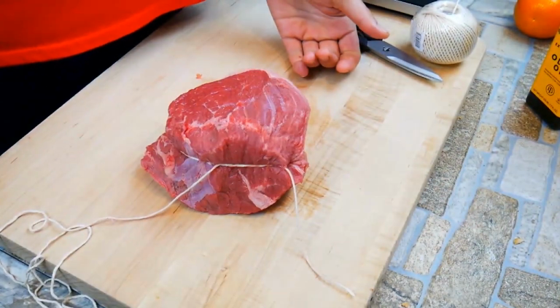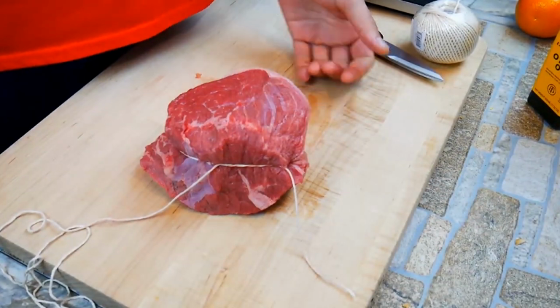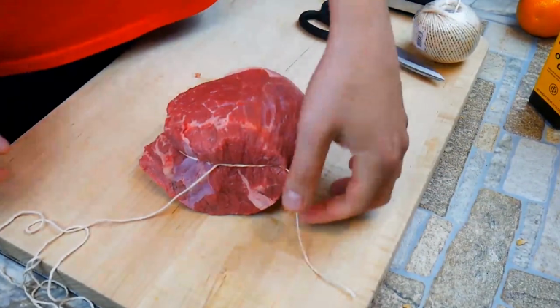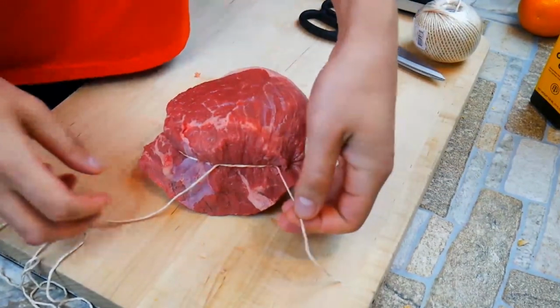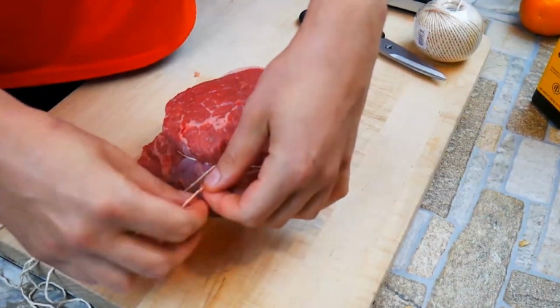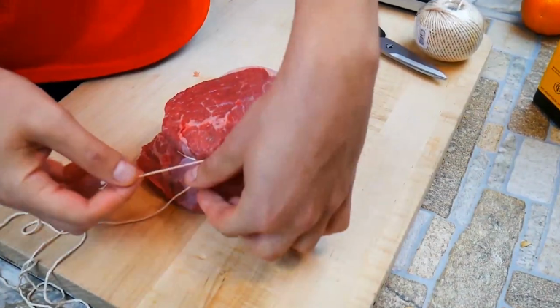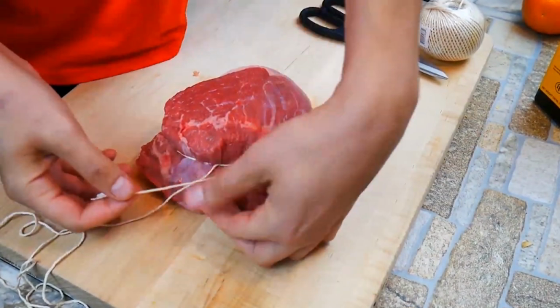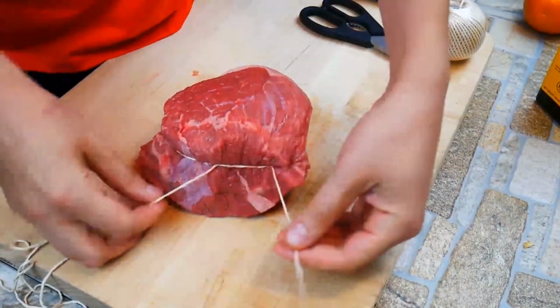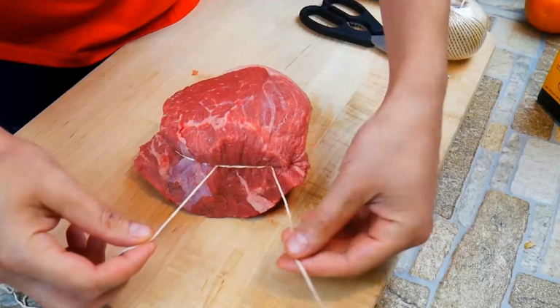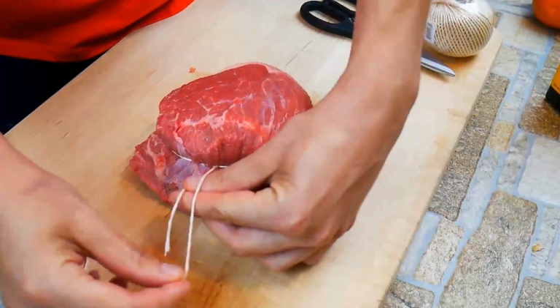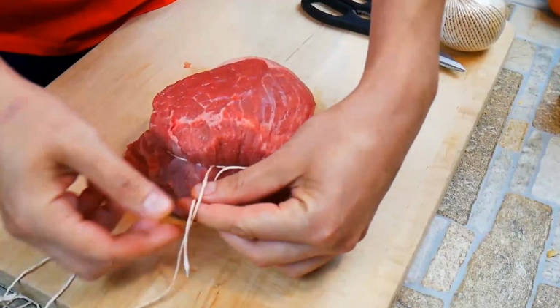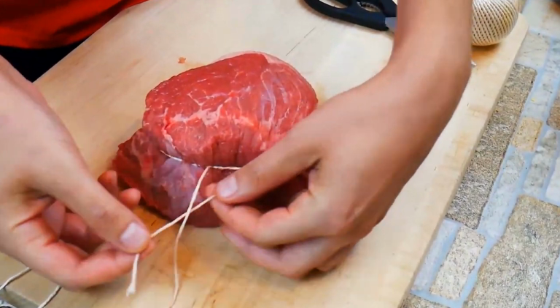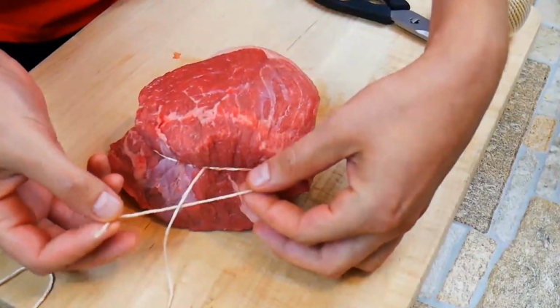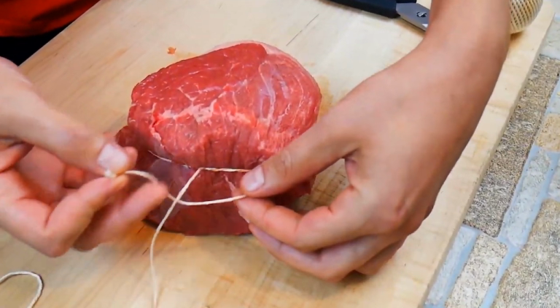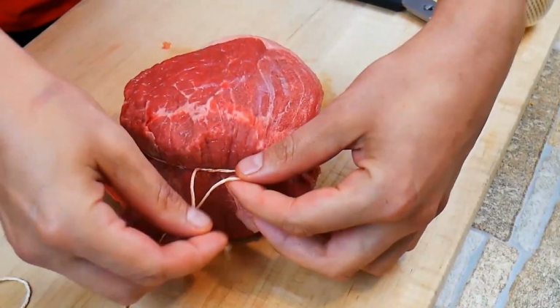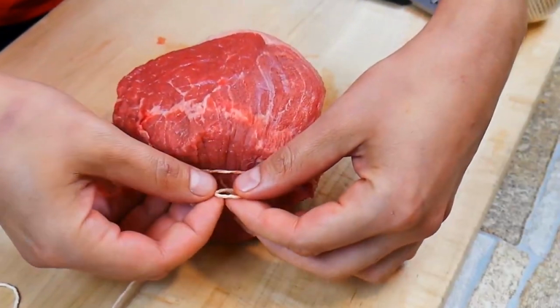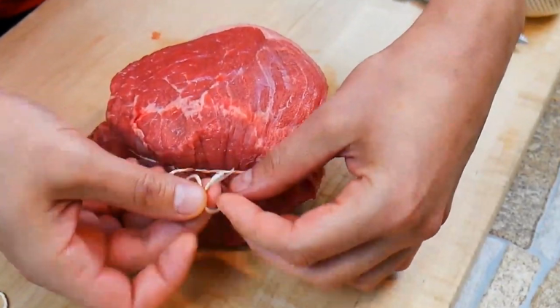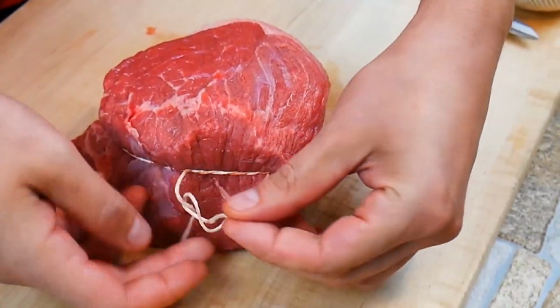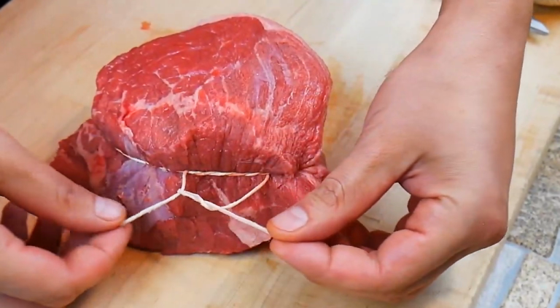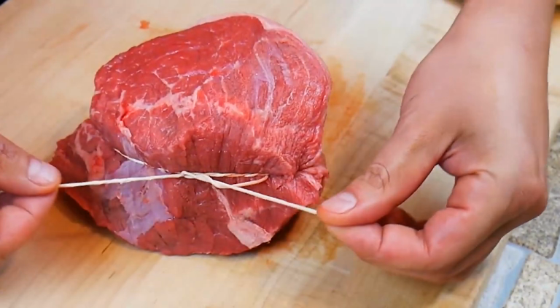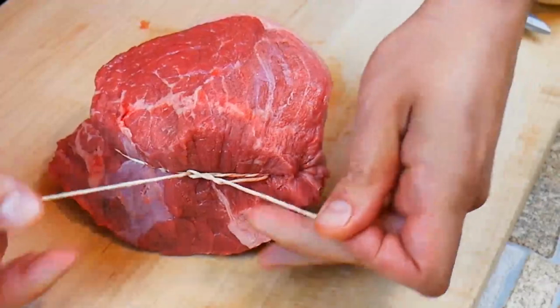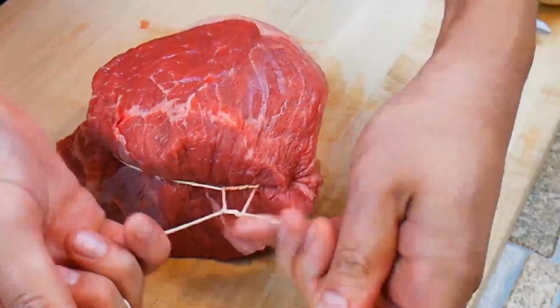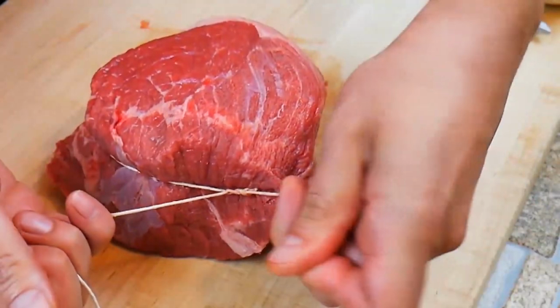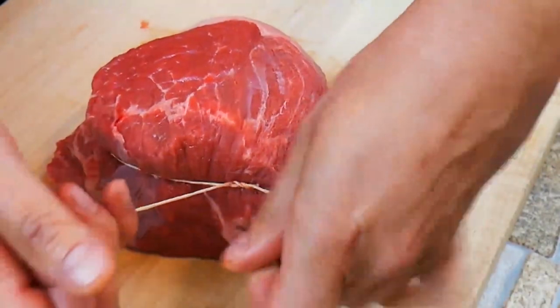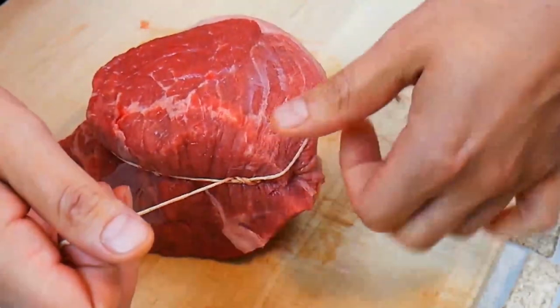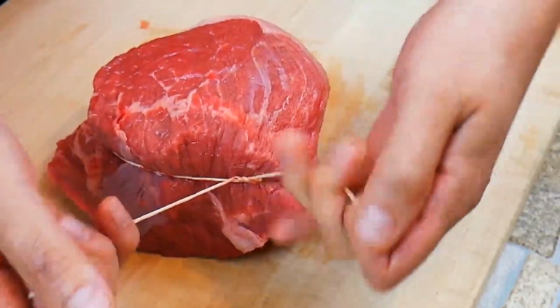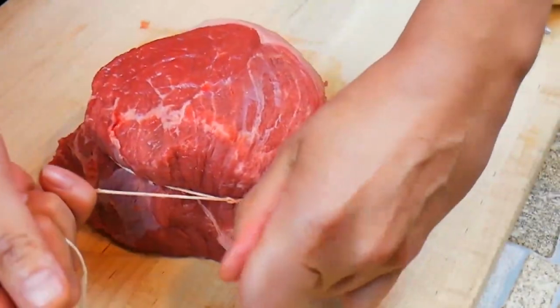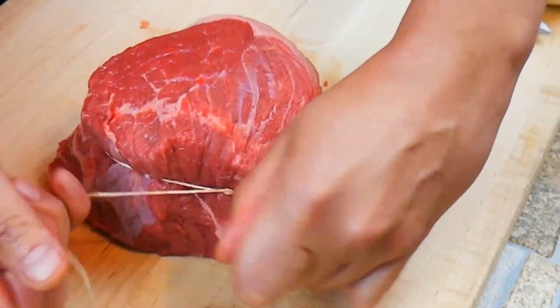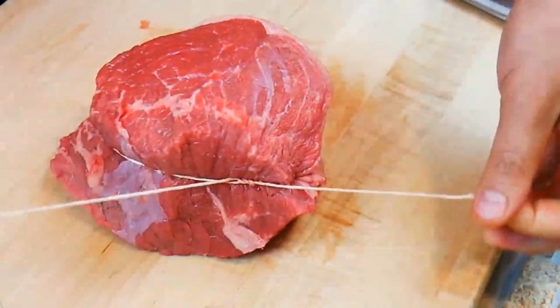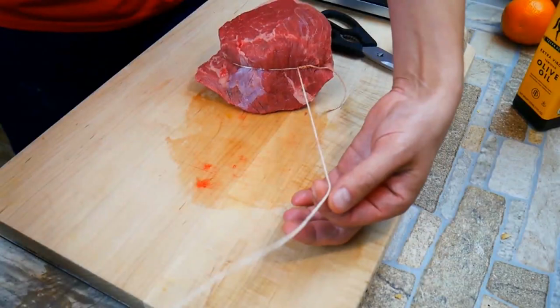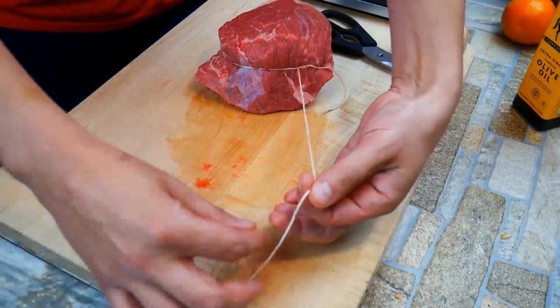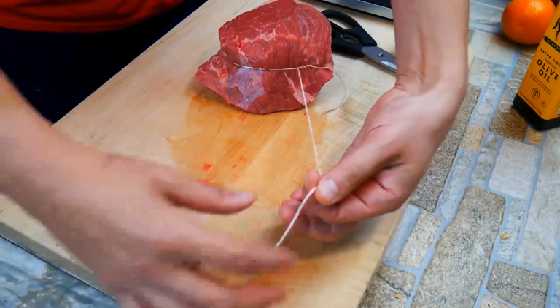Now we're going to do an extra knot because it's good measure and it just gives us good peace of mind. And that's how it's done in the professional kitchen. You can tie any knot you like there, whatever holds. And now onto the trussing.